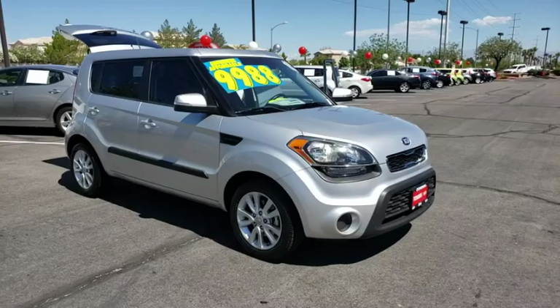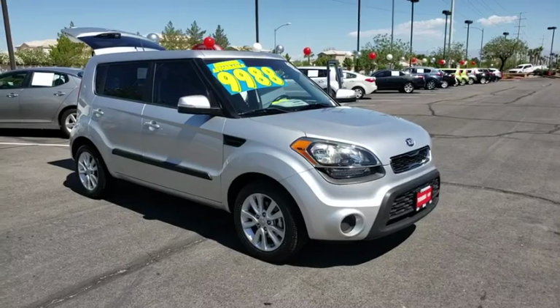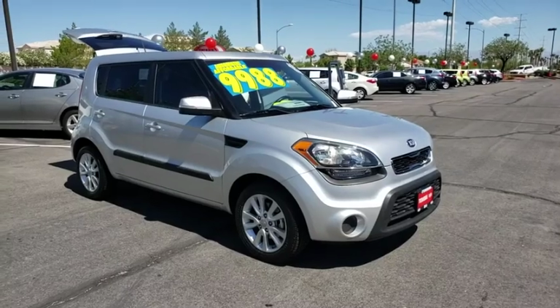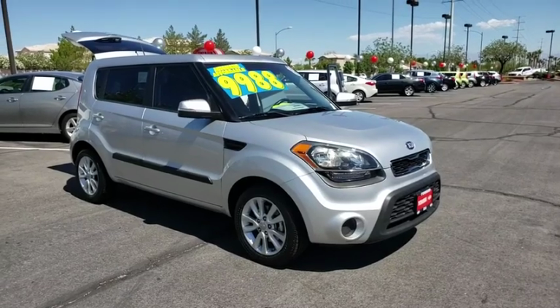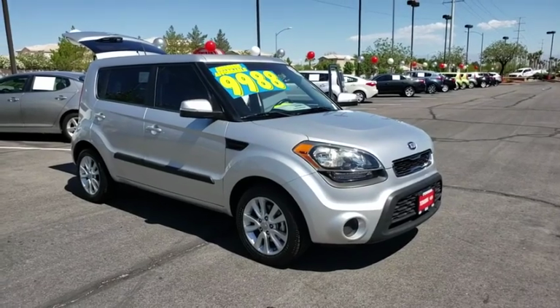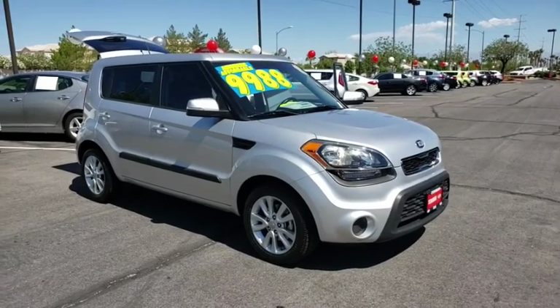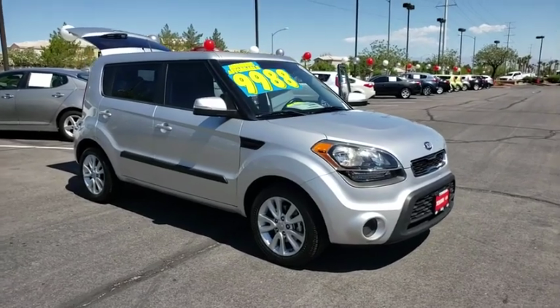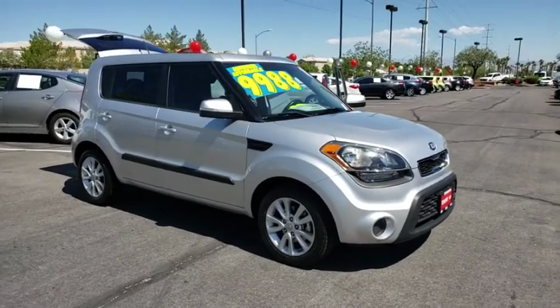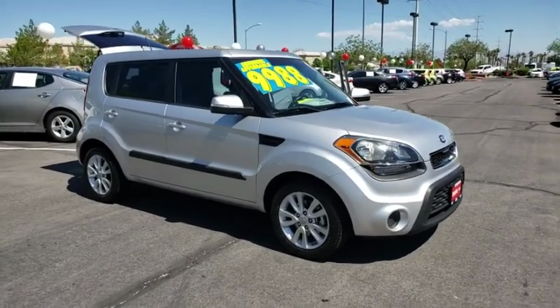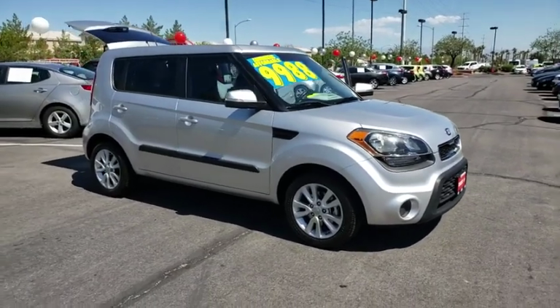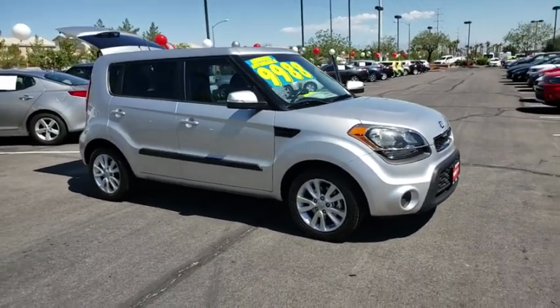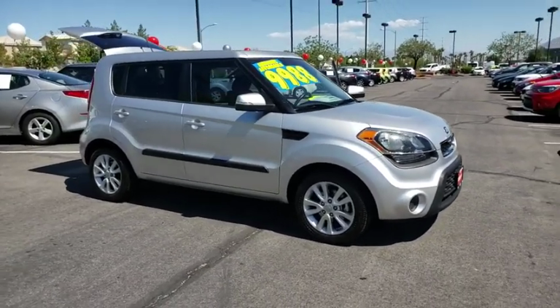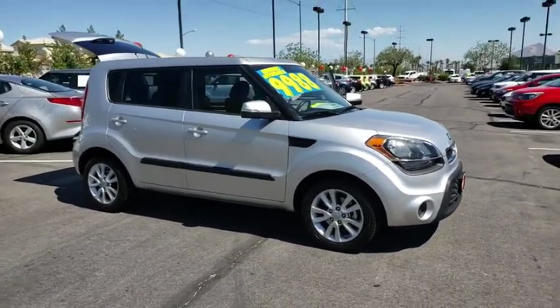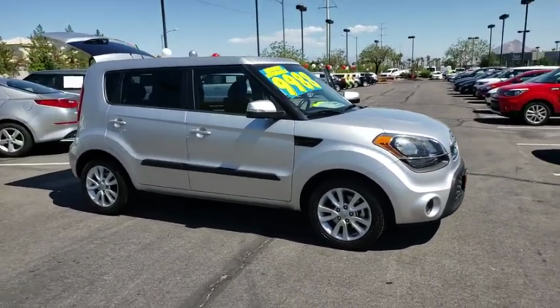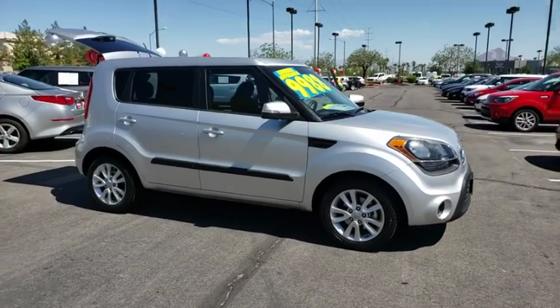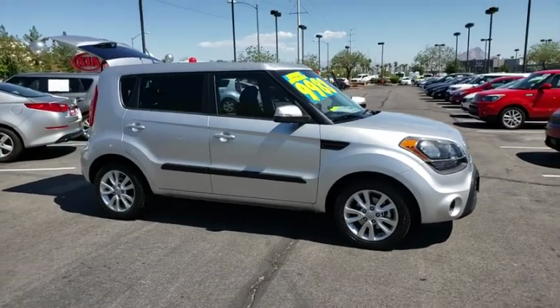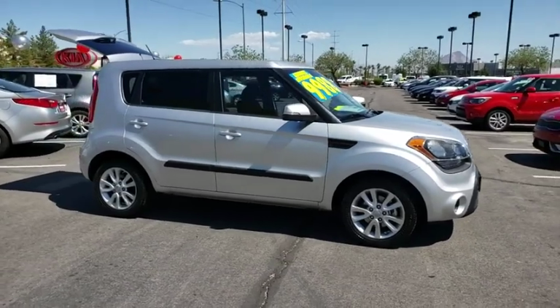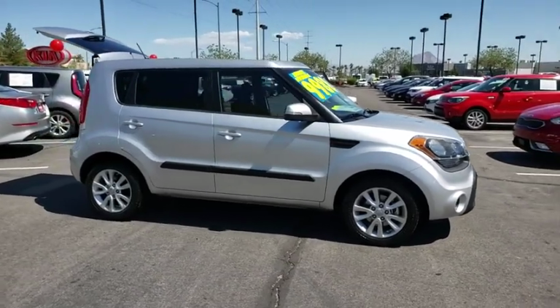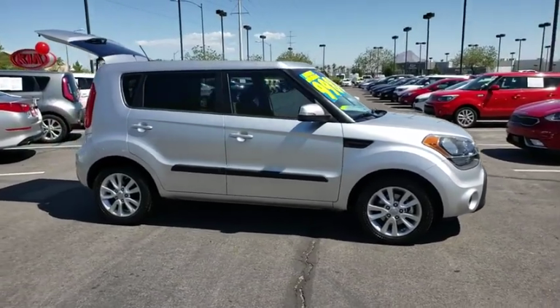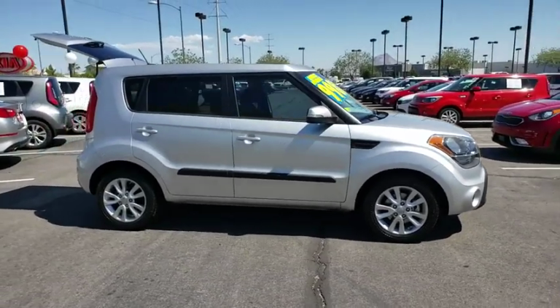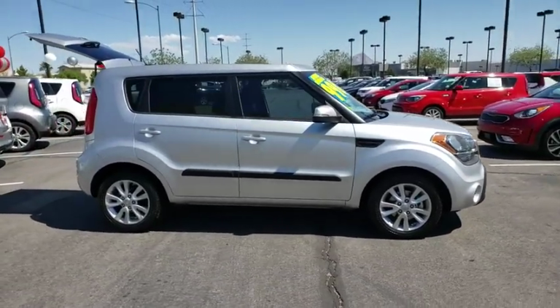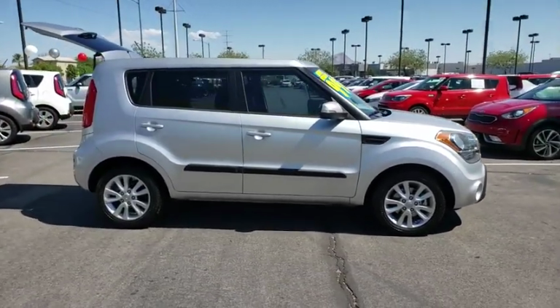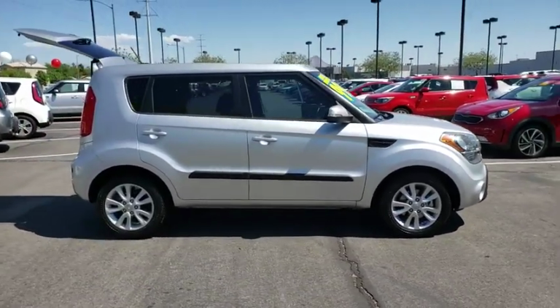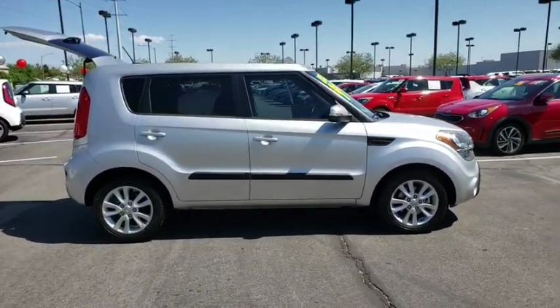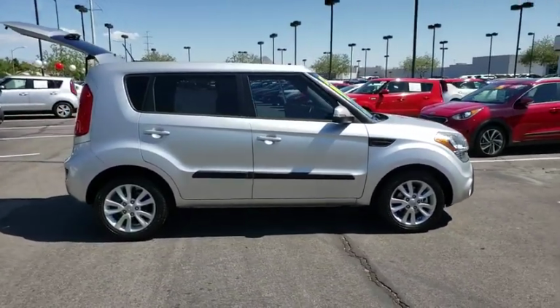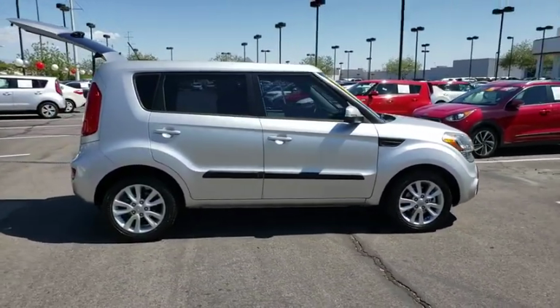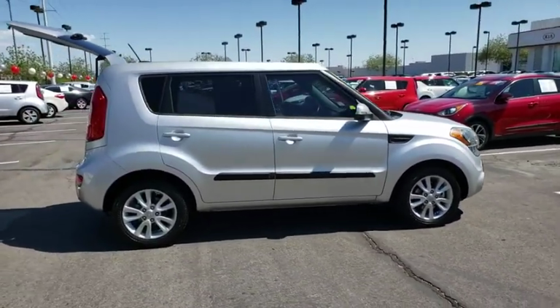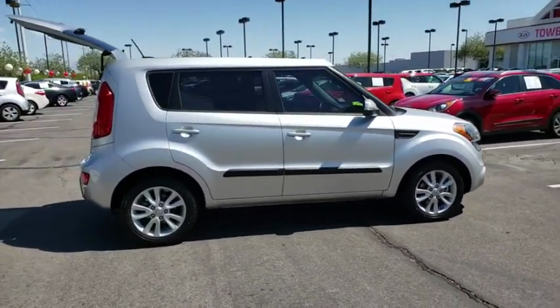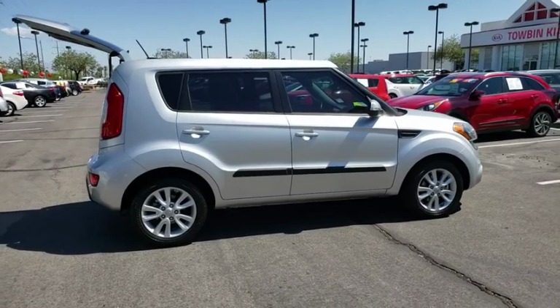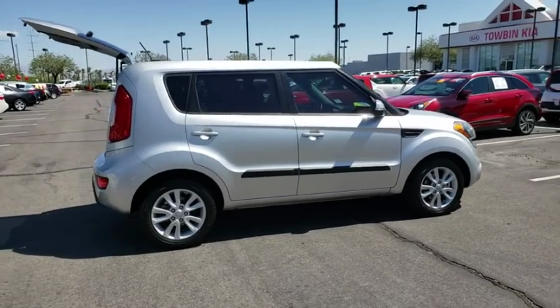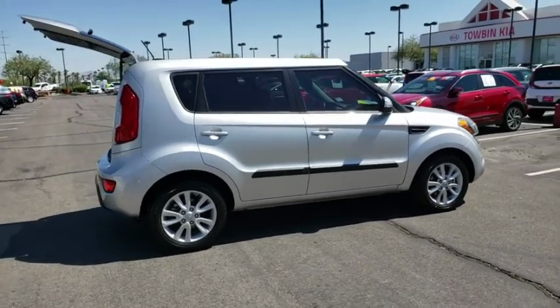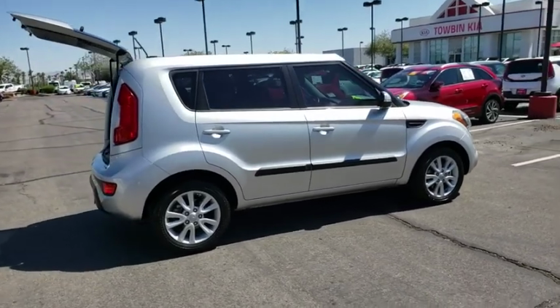The 2013 Kia Soul. The Soul is quick and ready with its innovative, catchy style, a sharp, roomy, and well-fitted cabin, and a comprehensive list of safety and fun features.